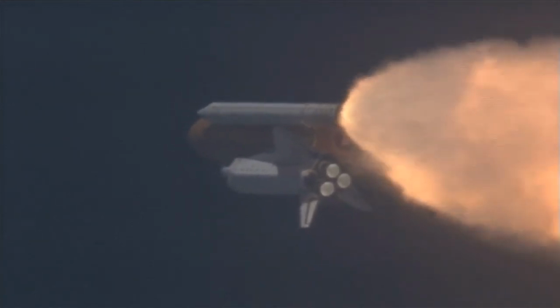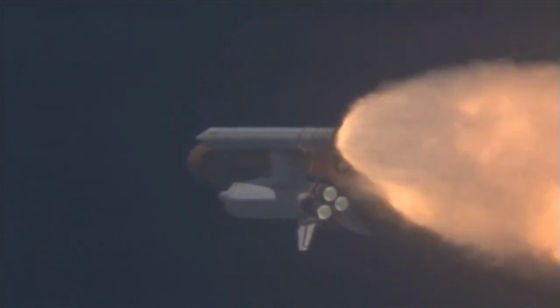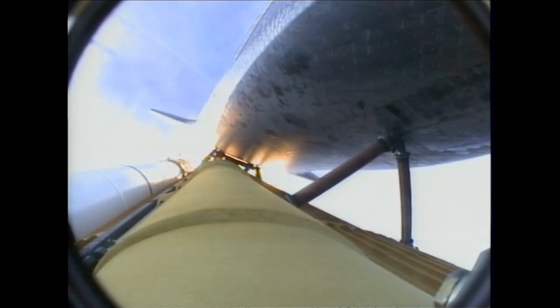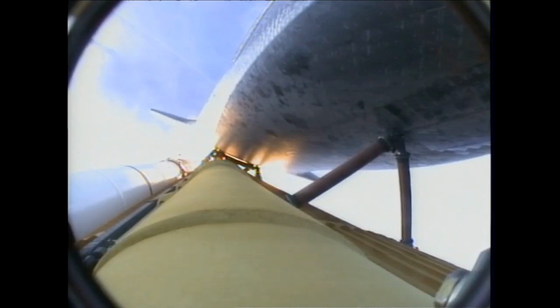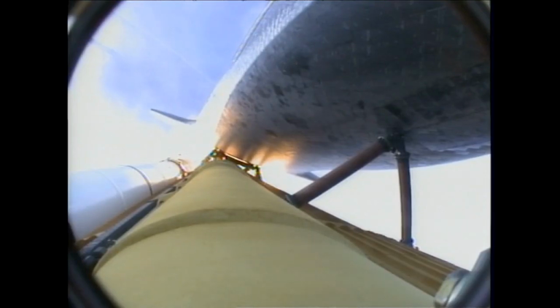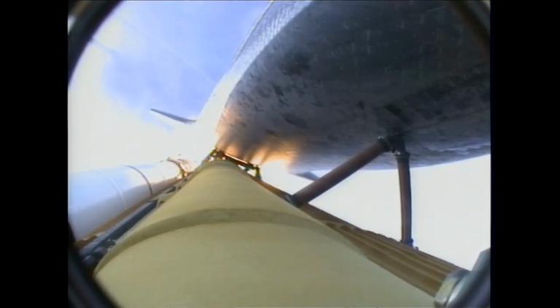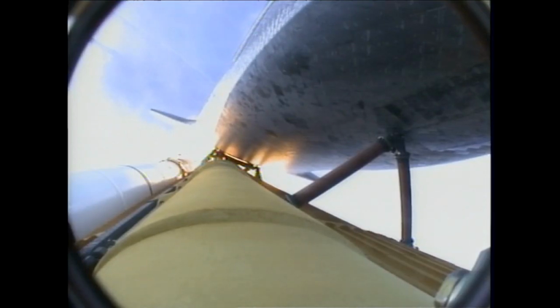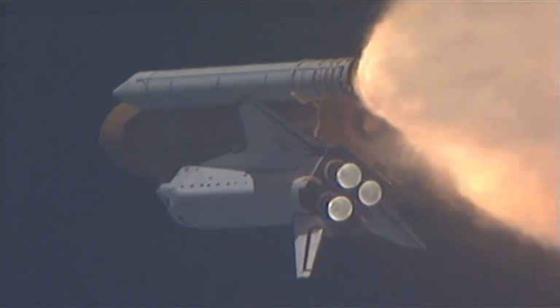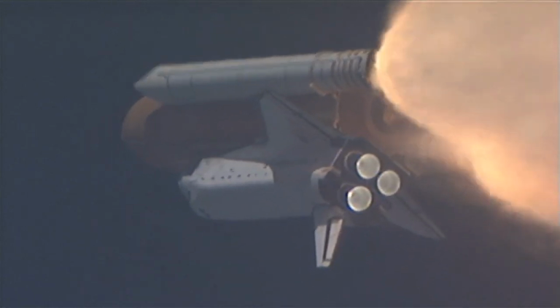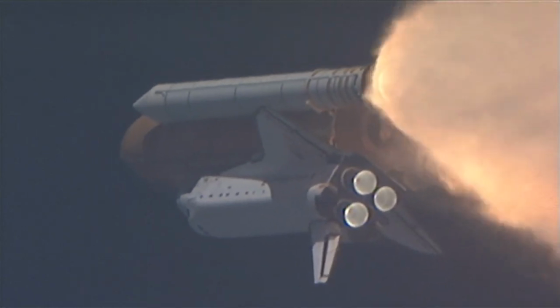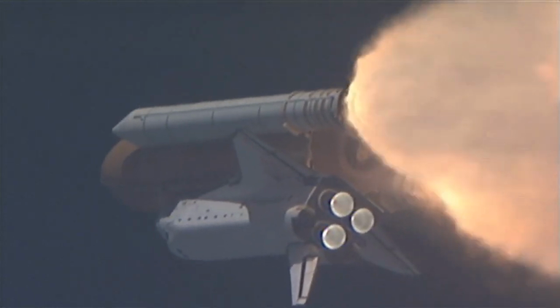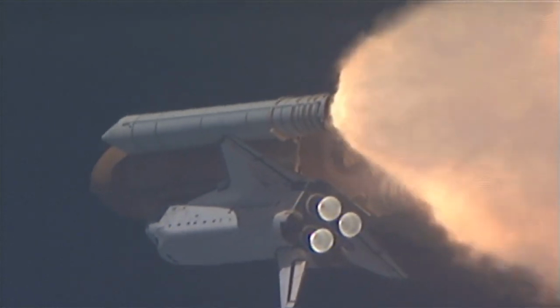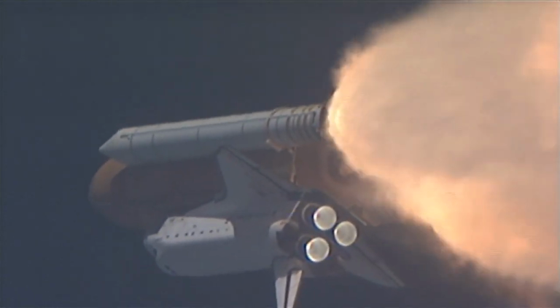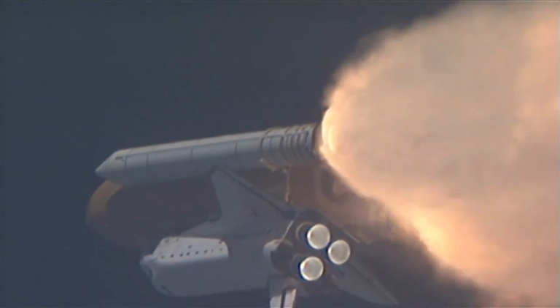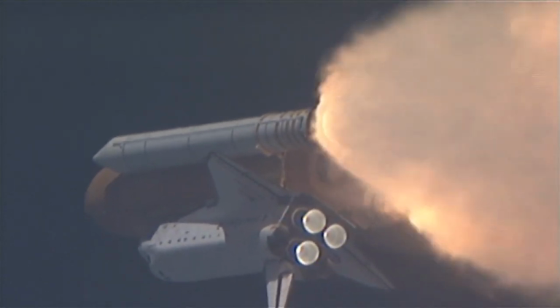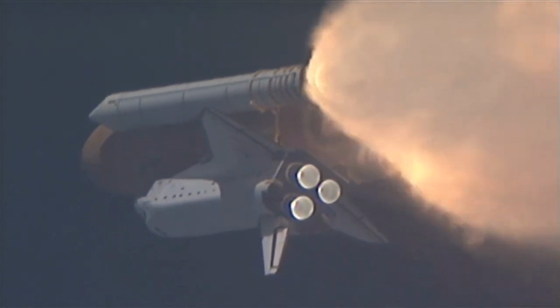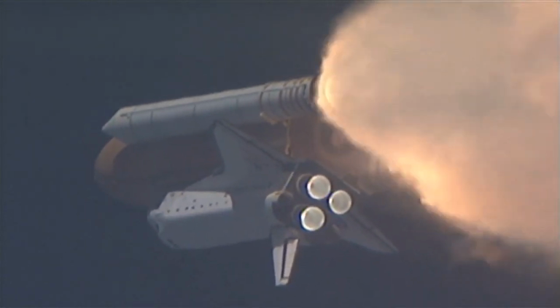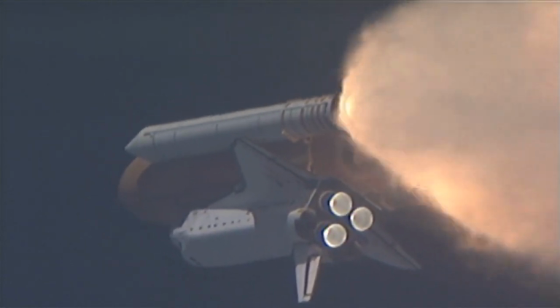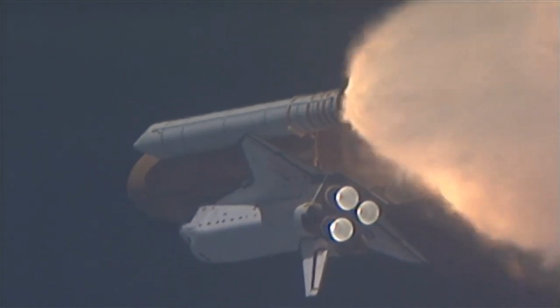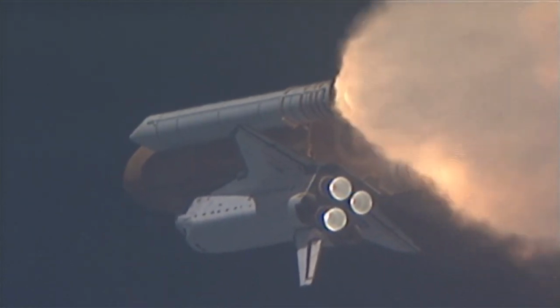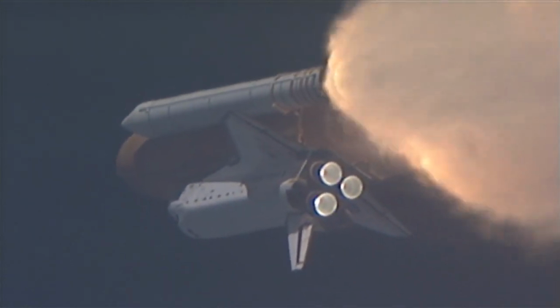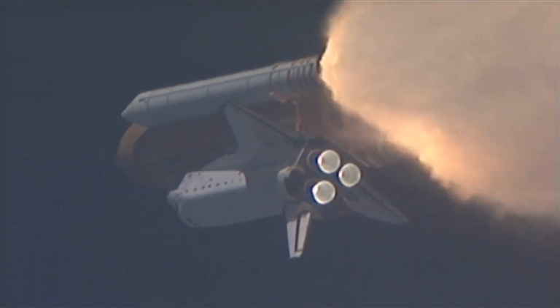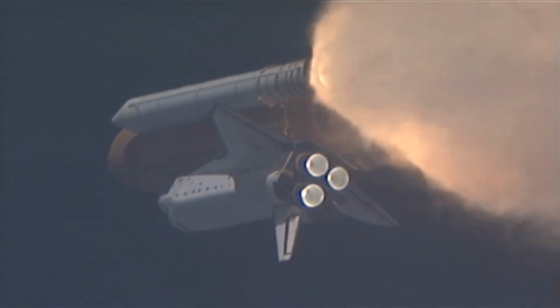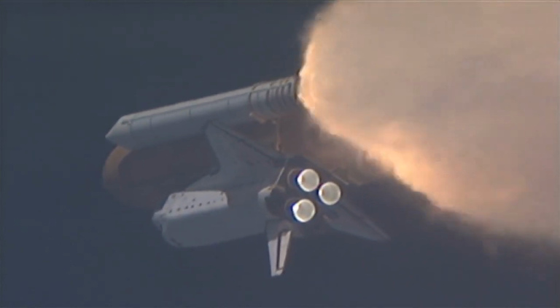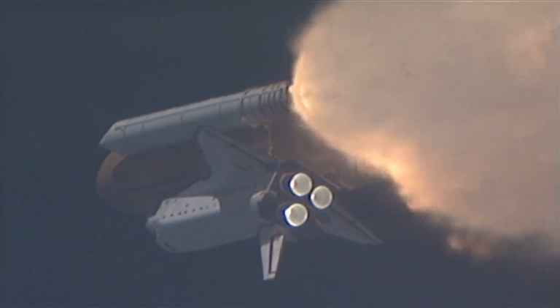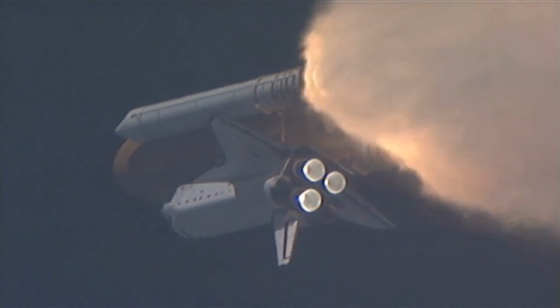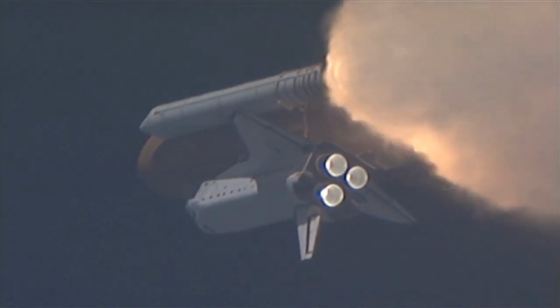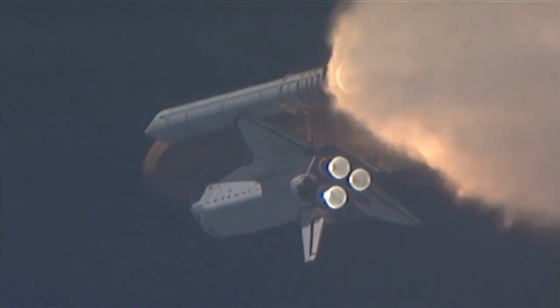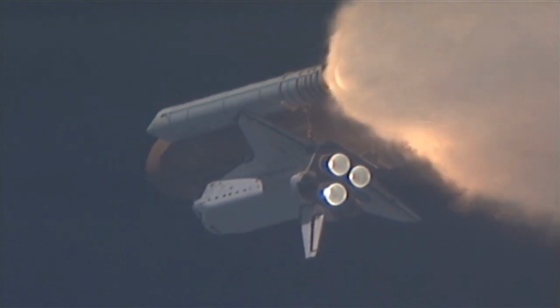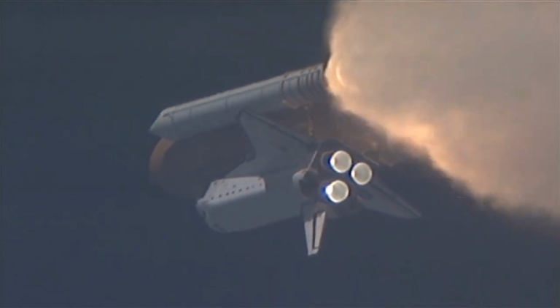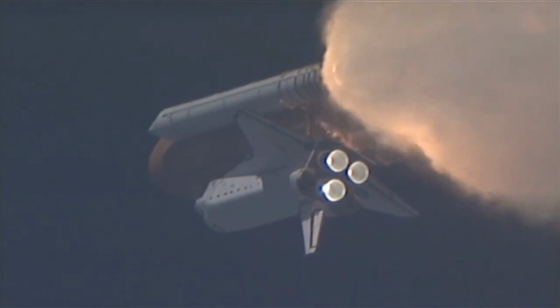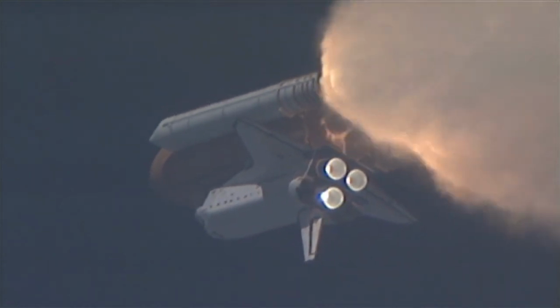At liftoff, the fully fueled shuttle, boosters and external tank weighed four and a half million pounds. The total thrust at launch was 6,425,000 pounds.